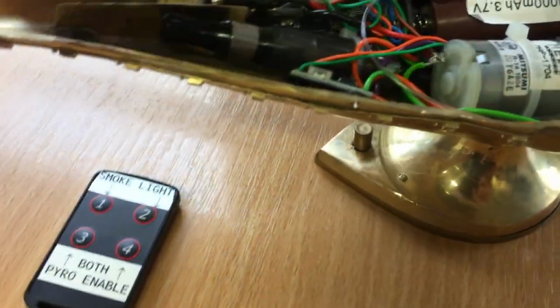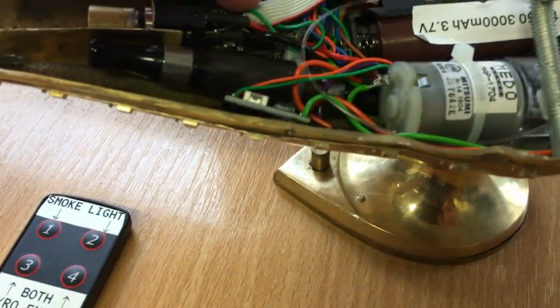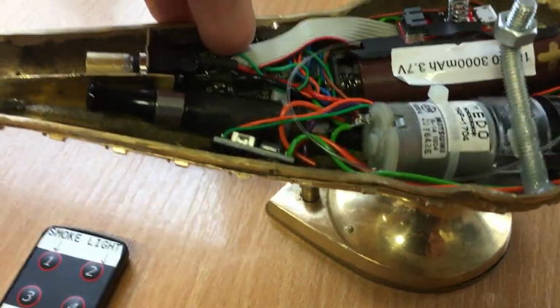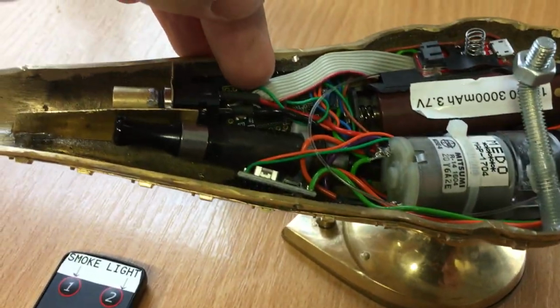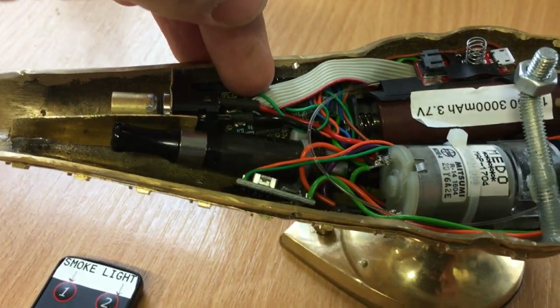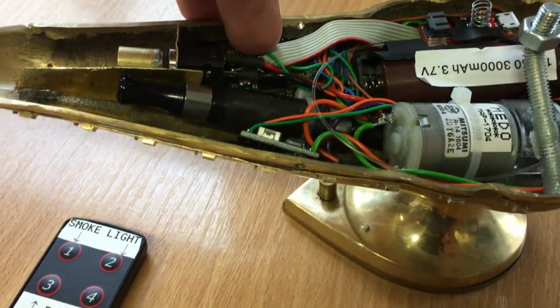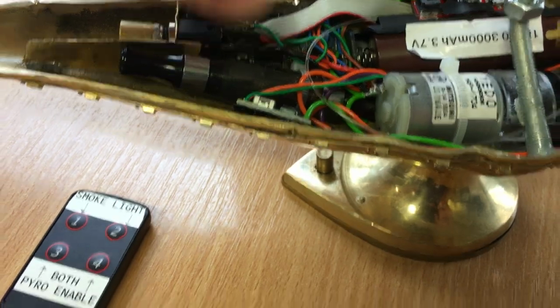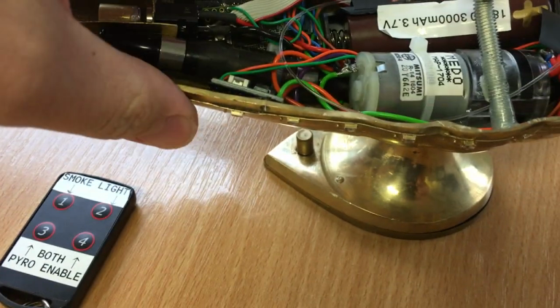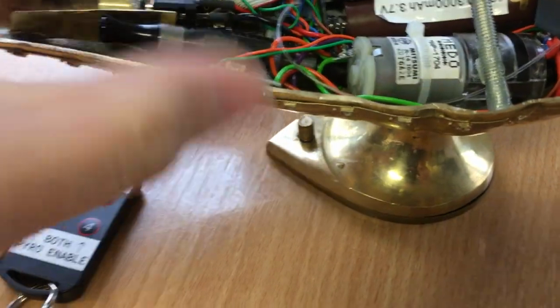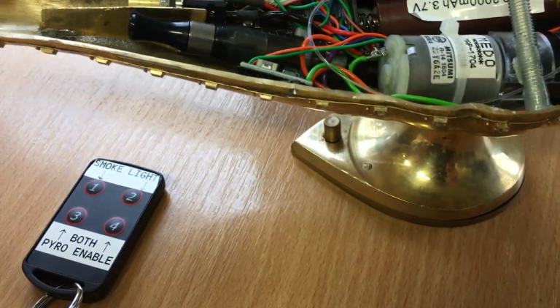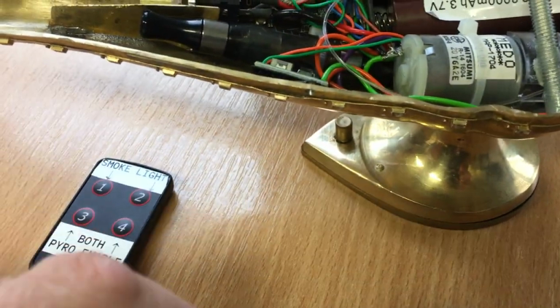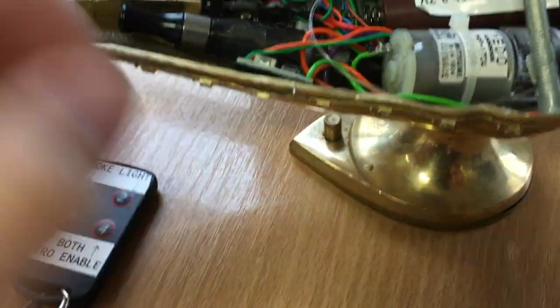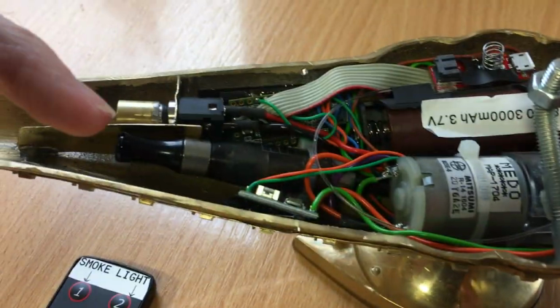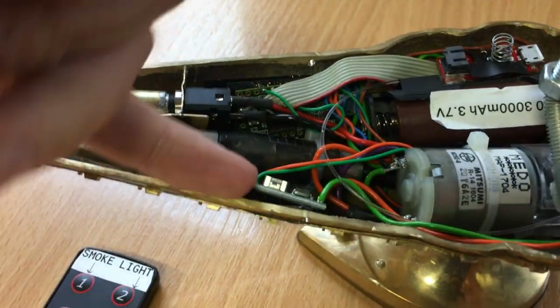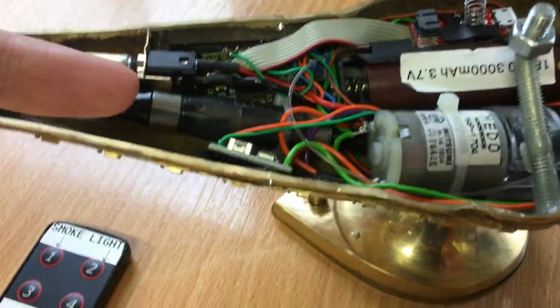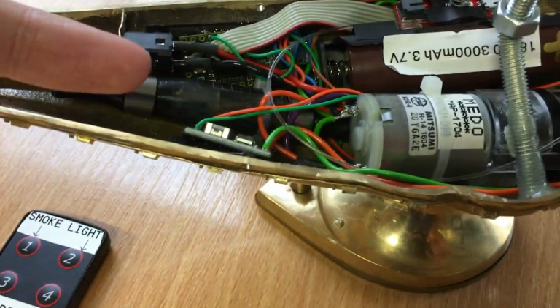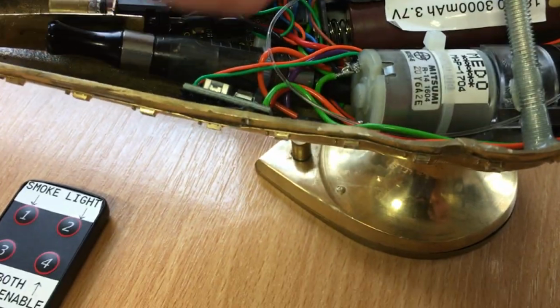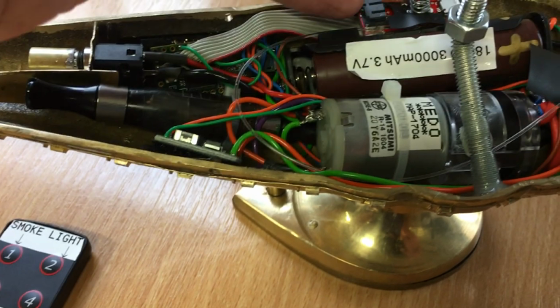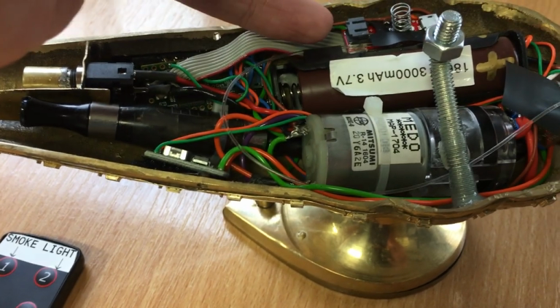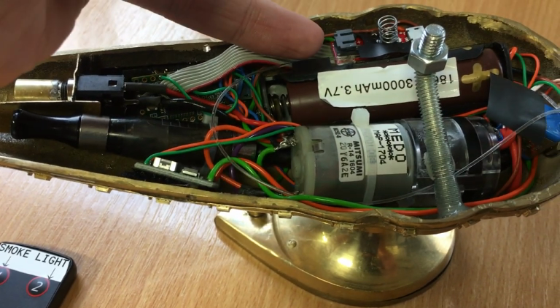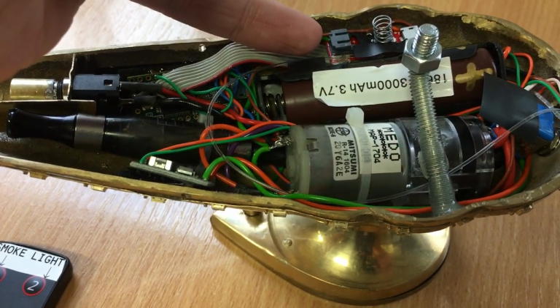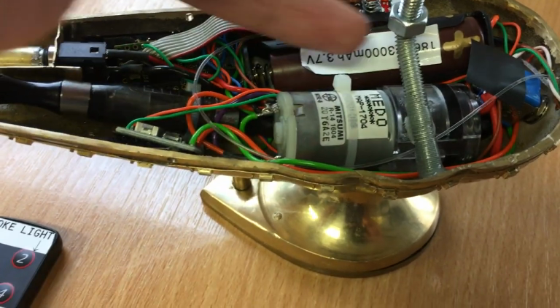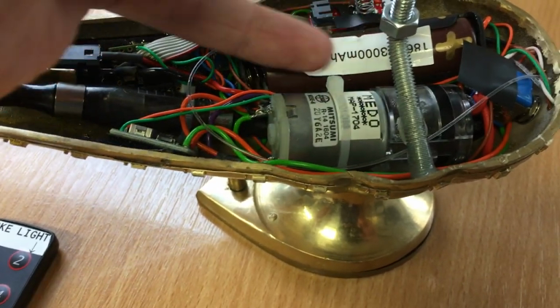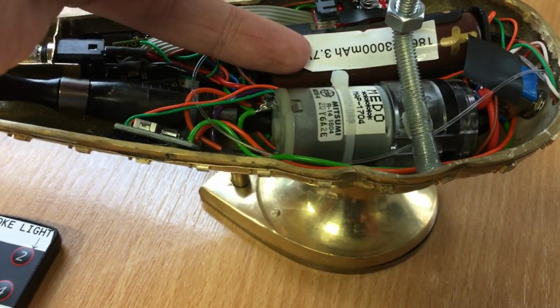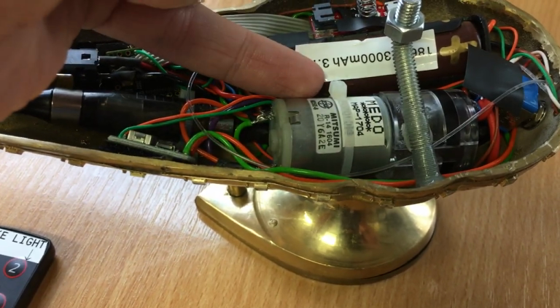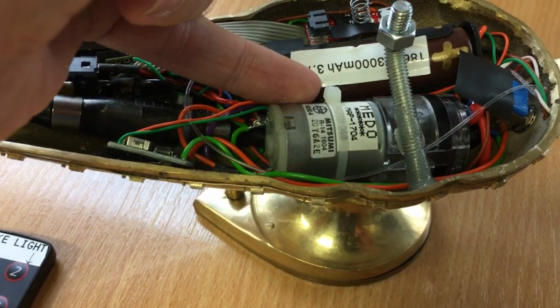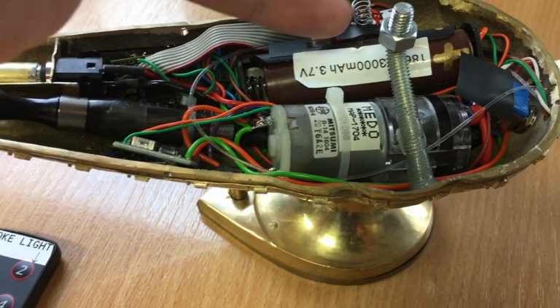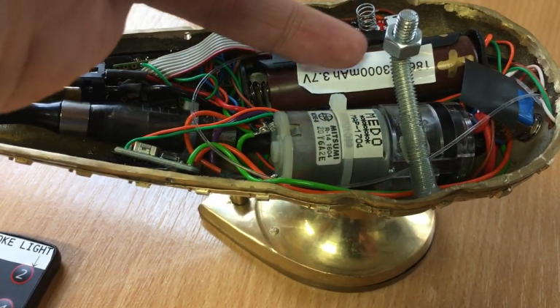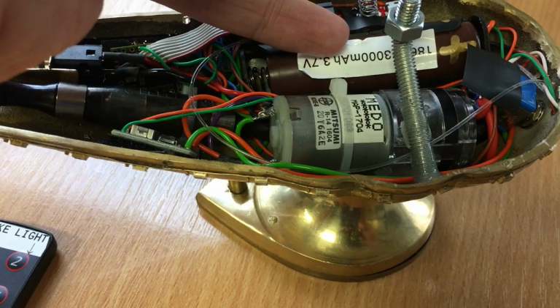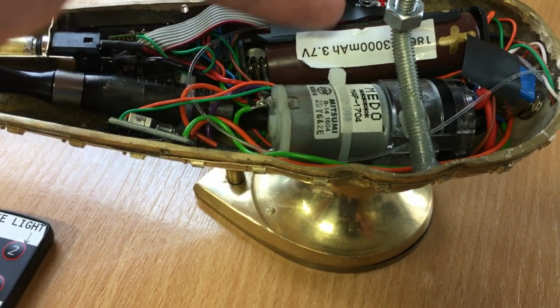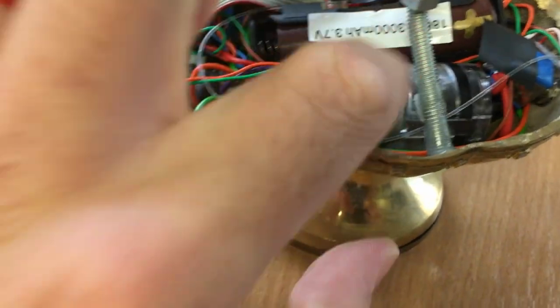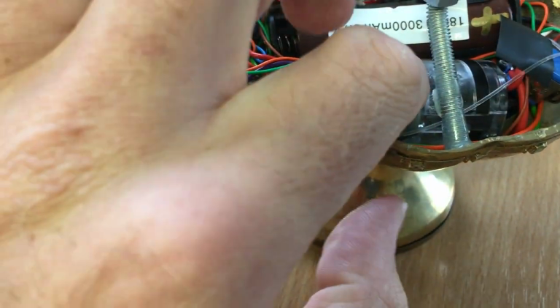Hidden behind there is the Arduino microcontroller, which is driving the LEDs and the timing of everything else. A little power supply board down here. Charging board here for charging the battery. A 3,000 milliamp LiPo battery there.